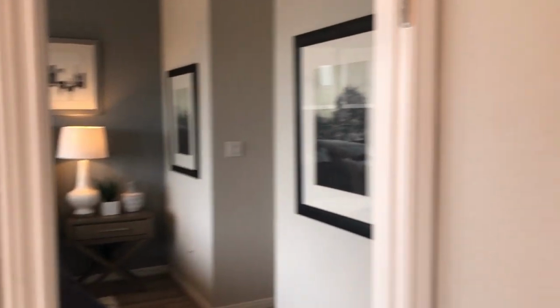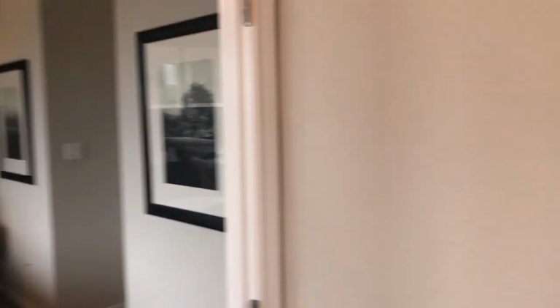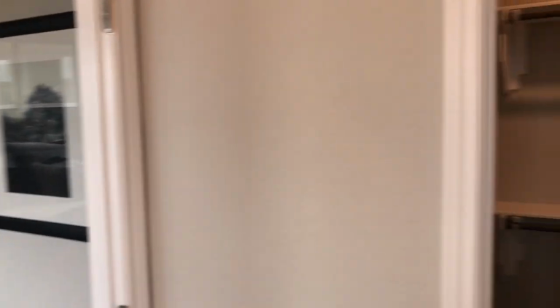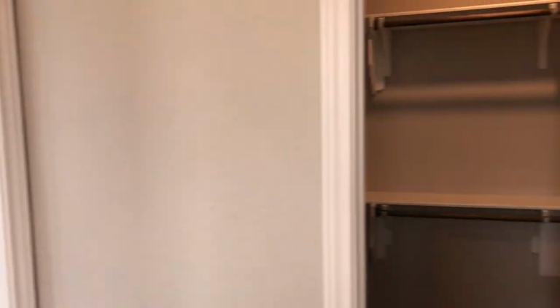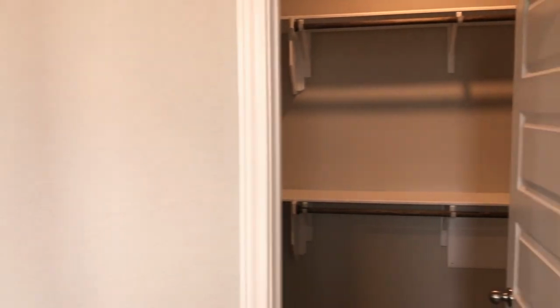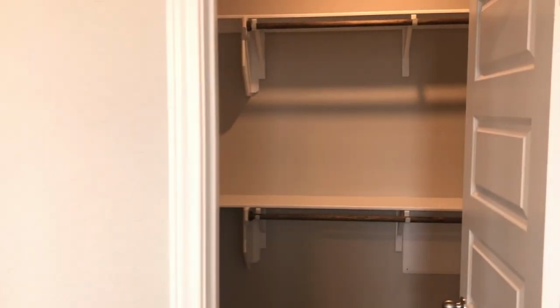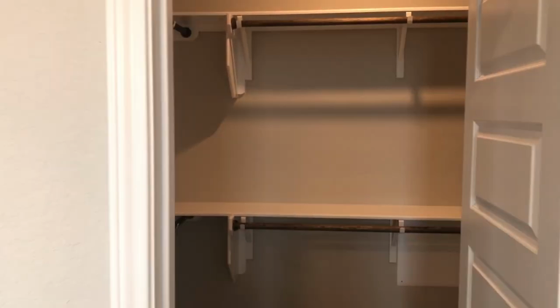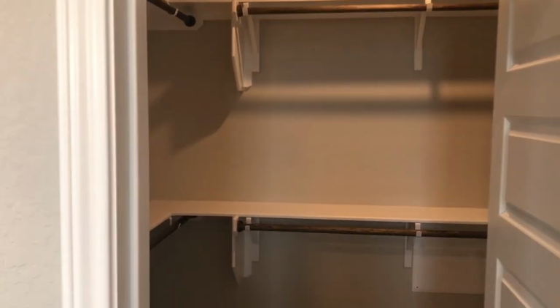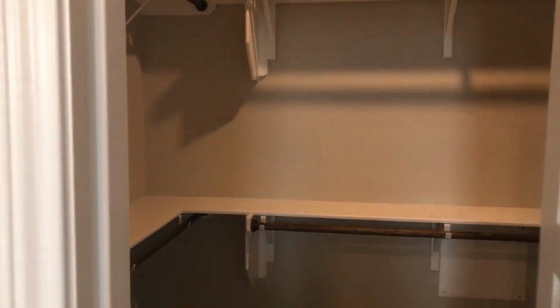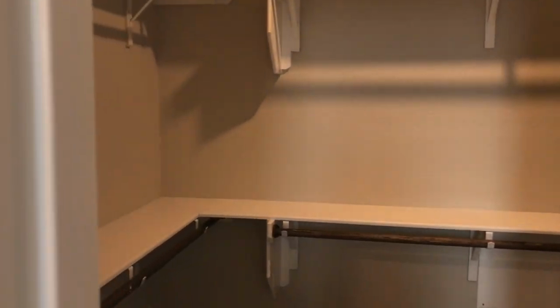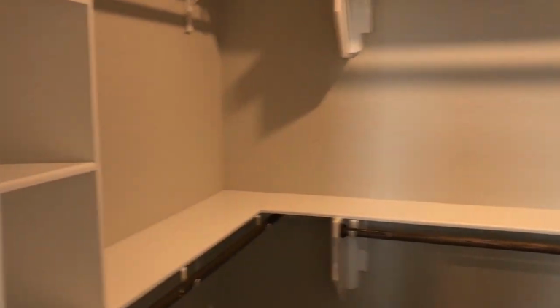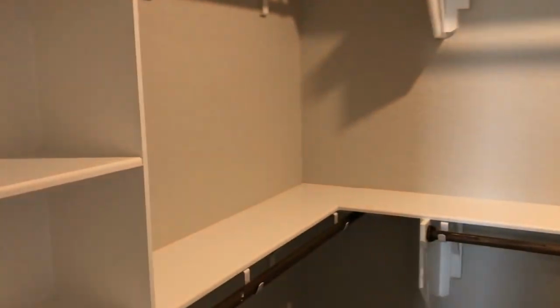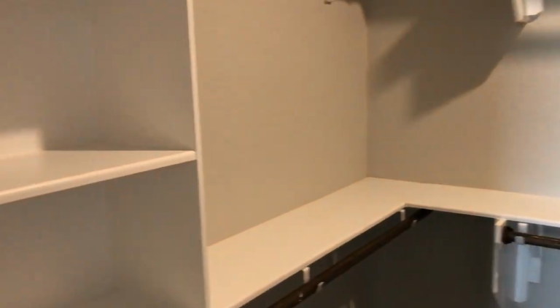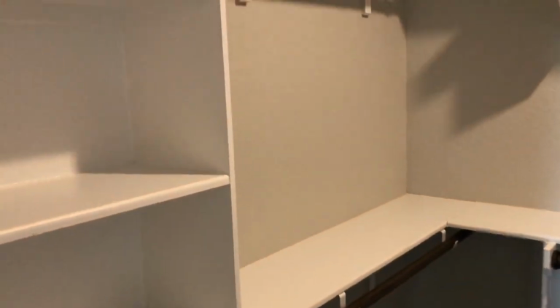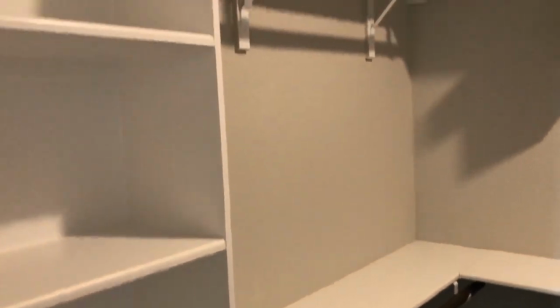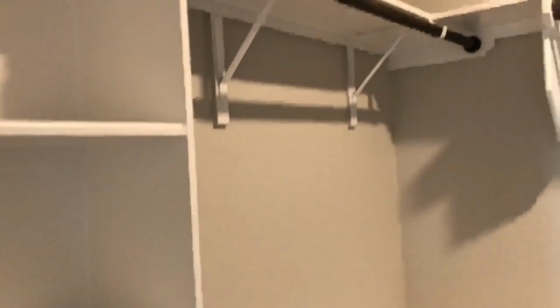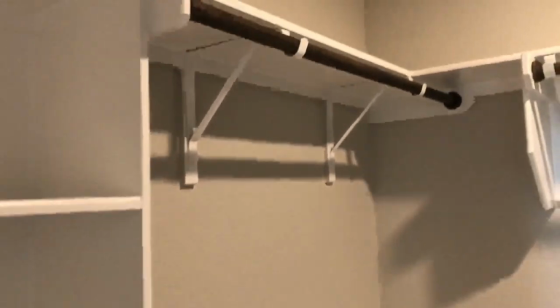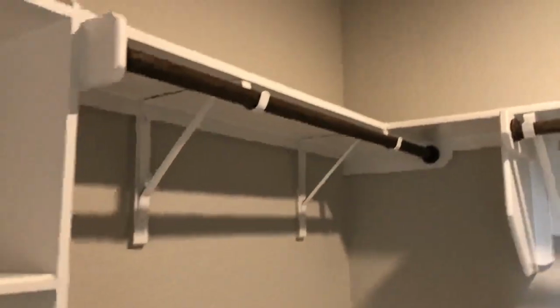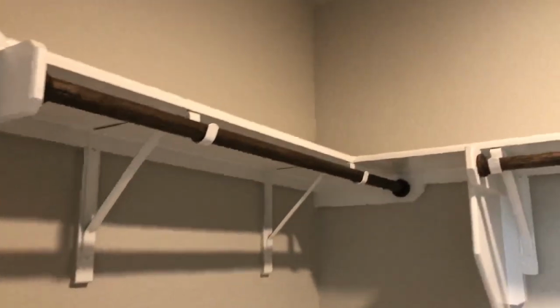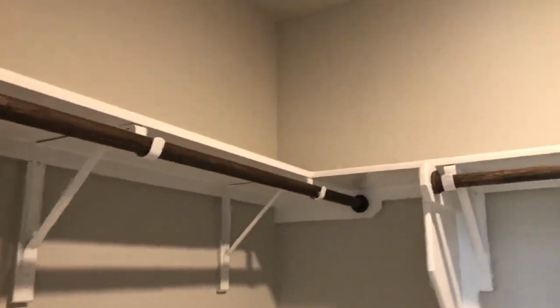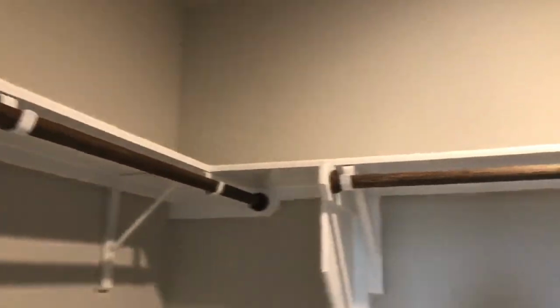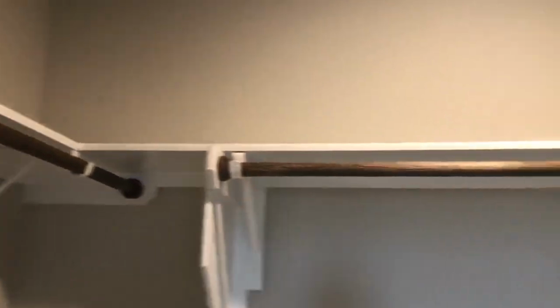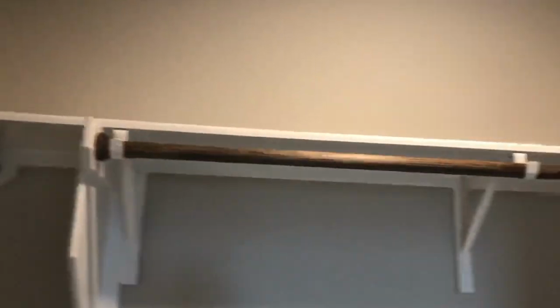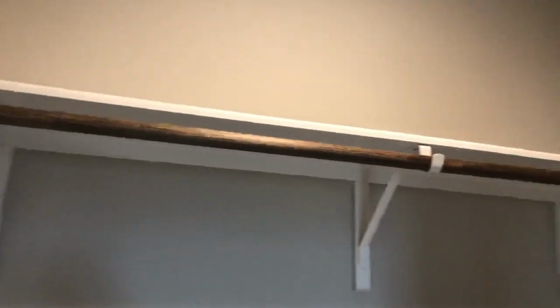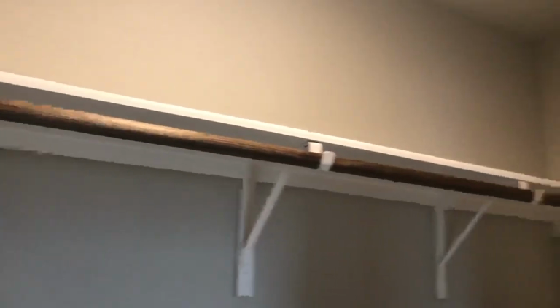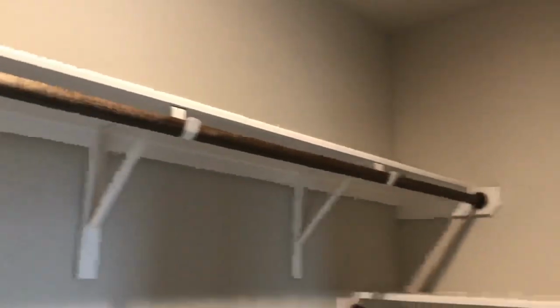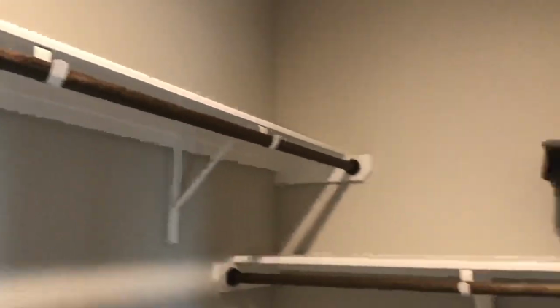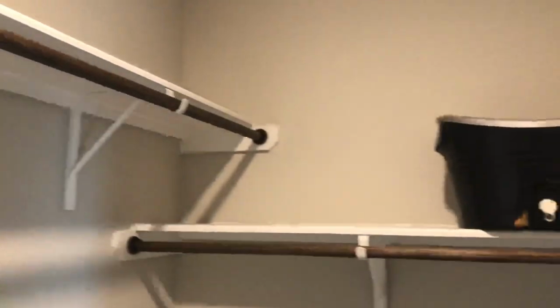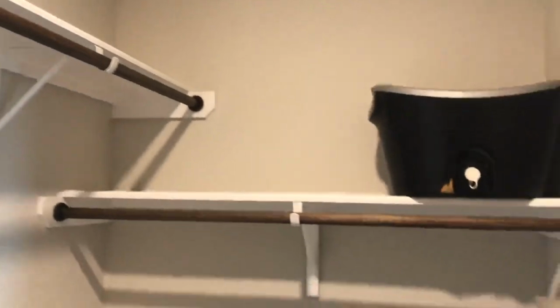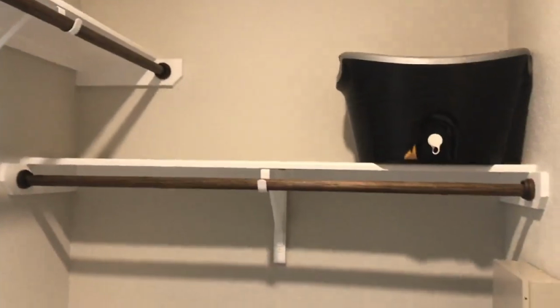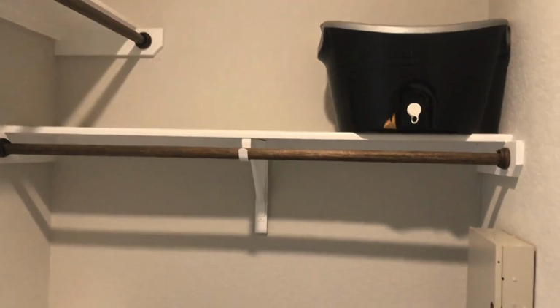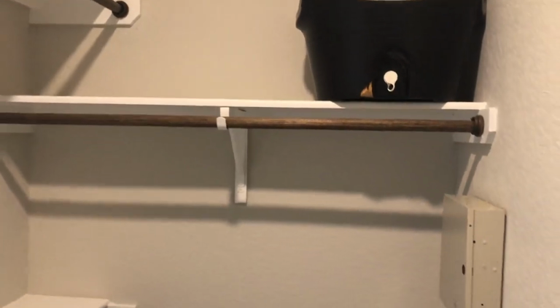Closet right behind me — can't forget that. Good size closet.